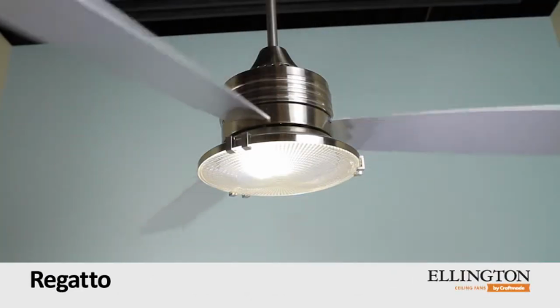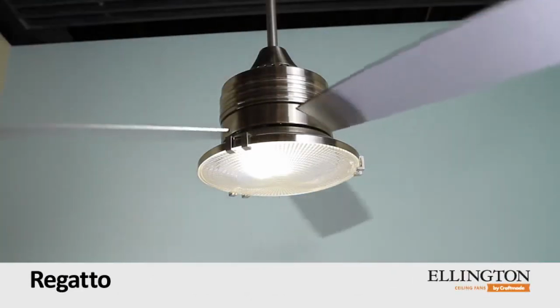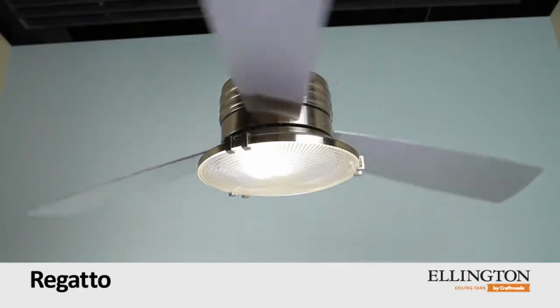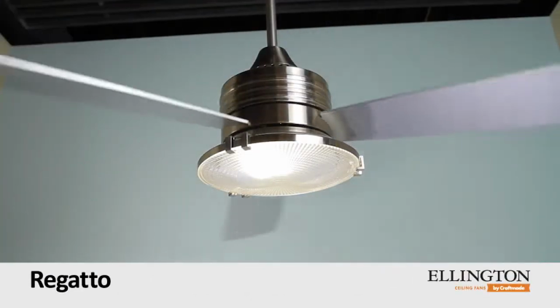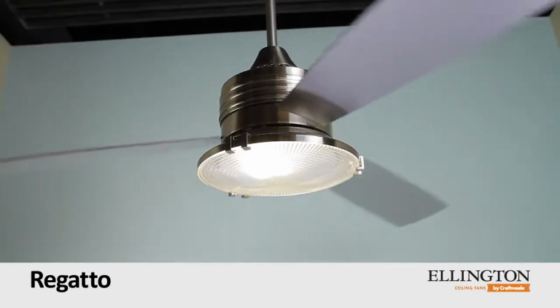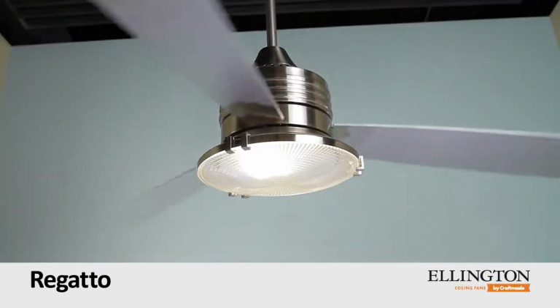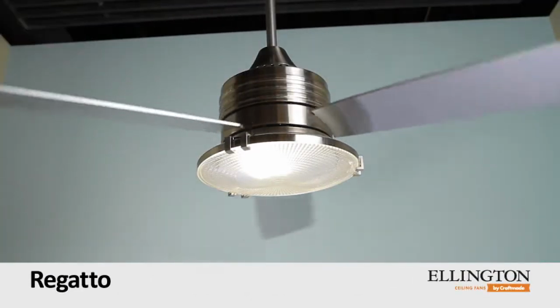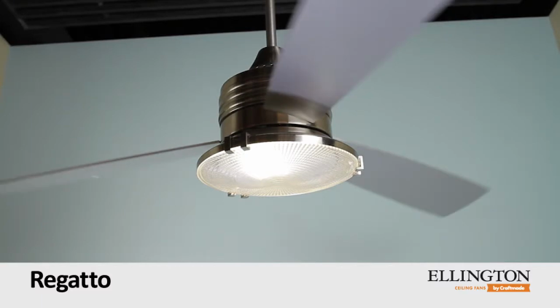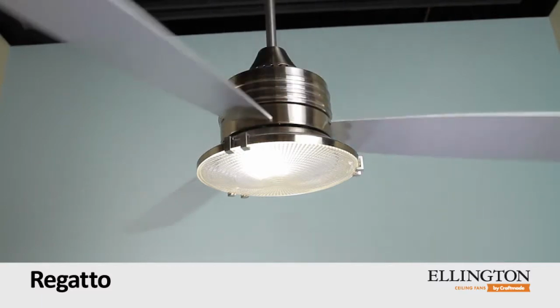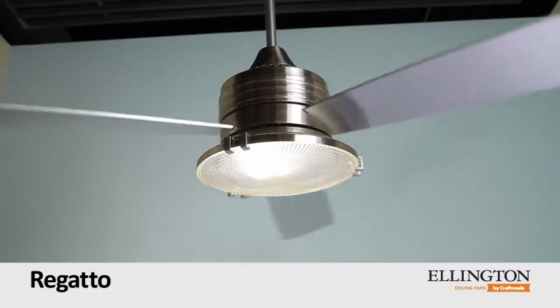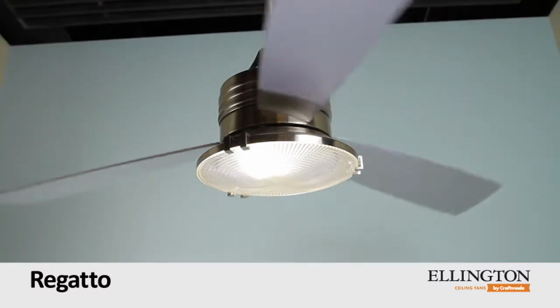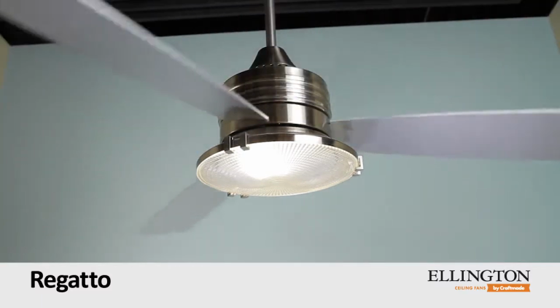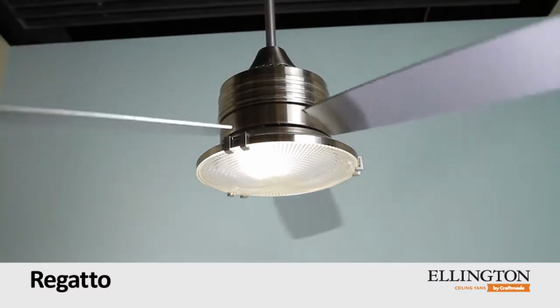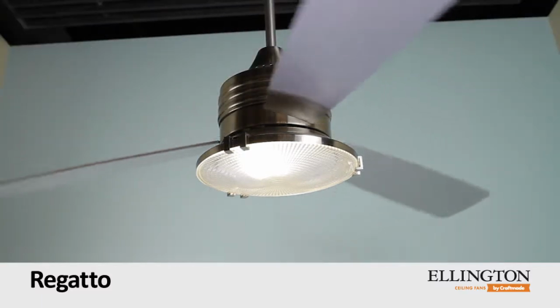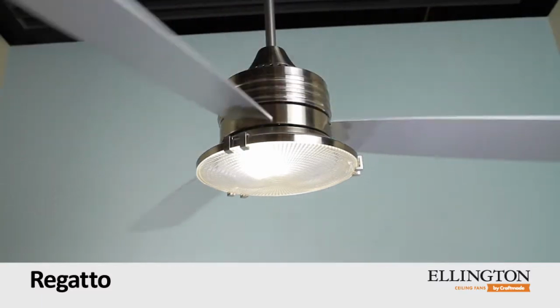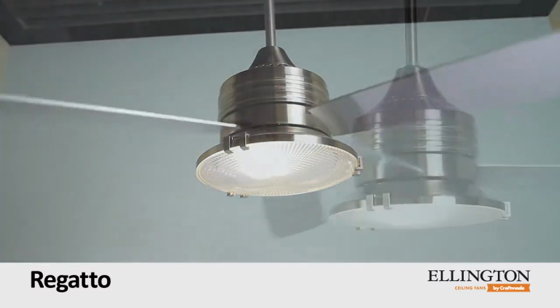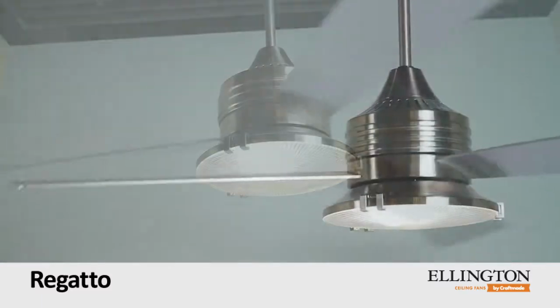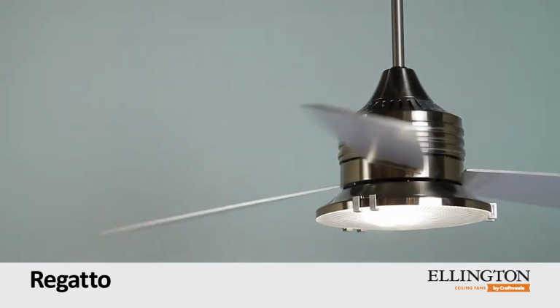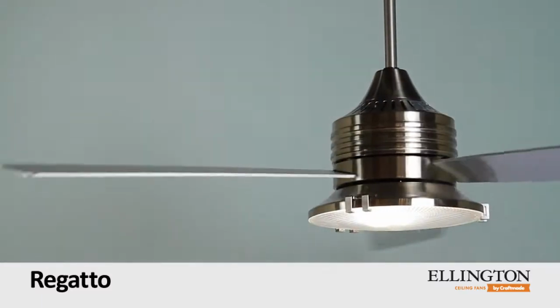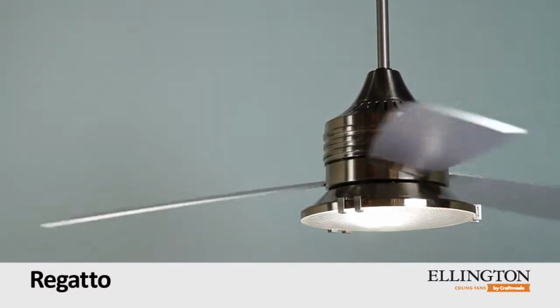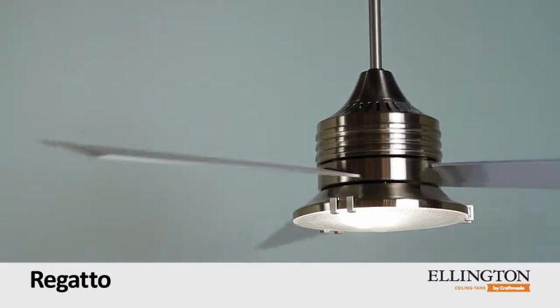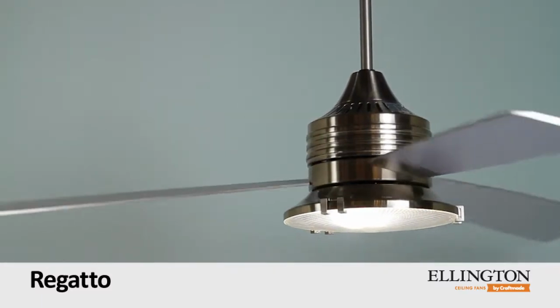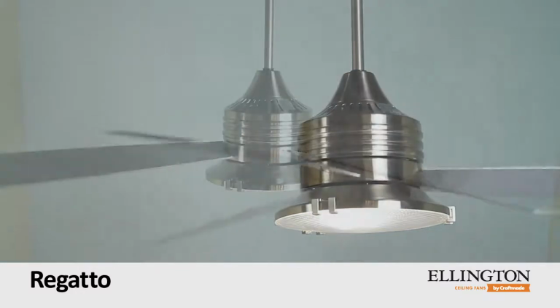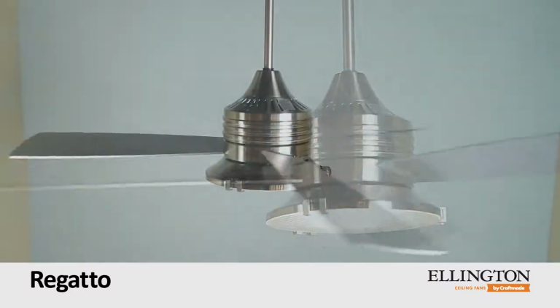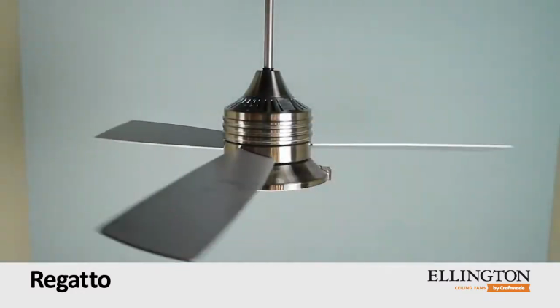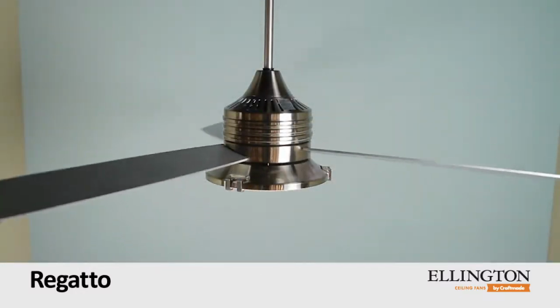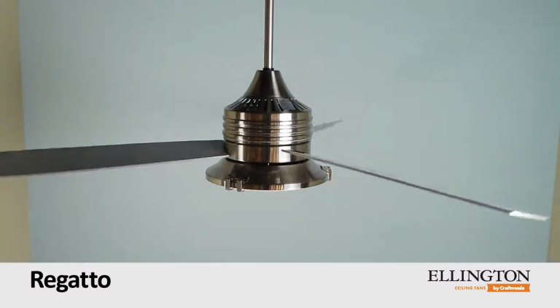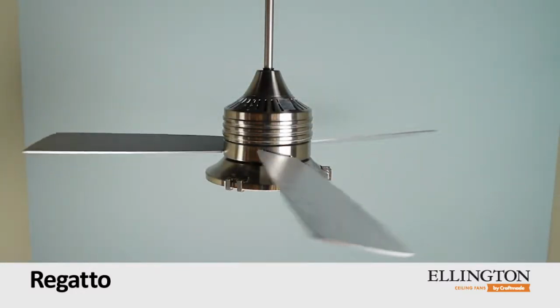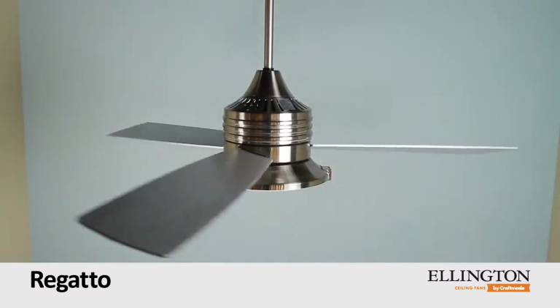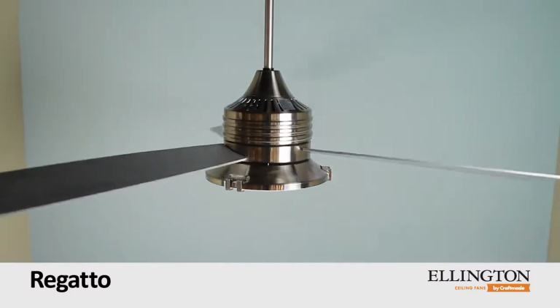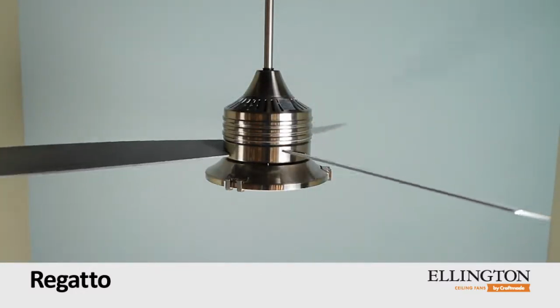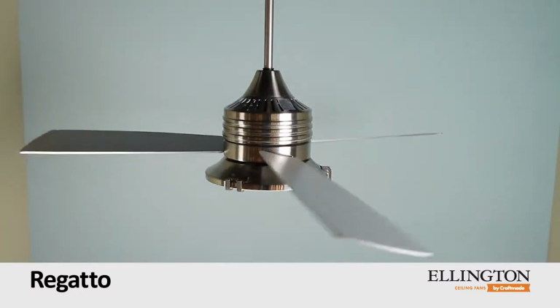Regato by Ellington ceiling fans. Inspired by mid-century industrial design, Ellington's extraordinary Regato 54-inch ceiling fan is both retro chic and totally modern.